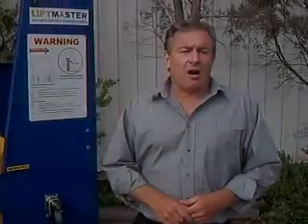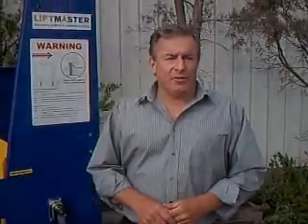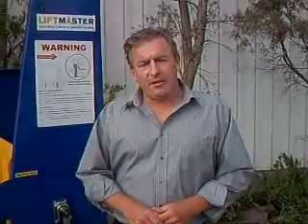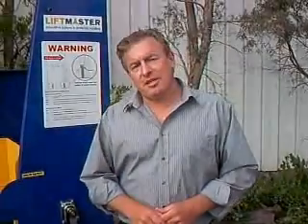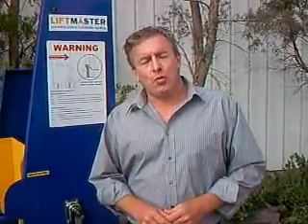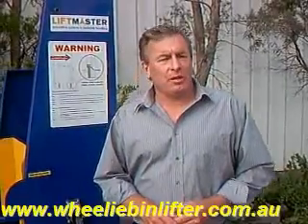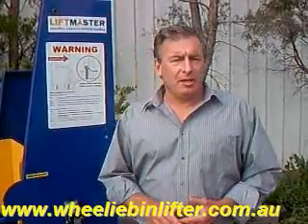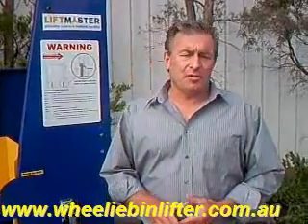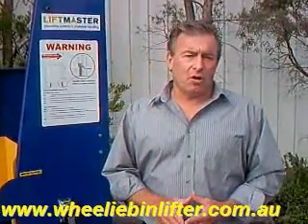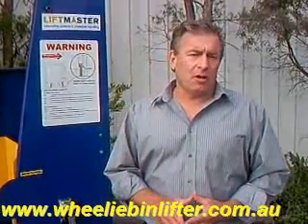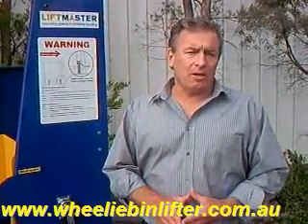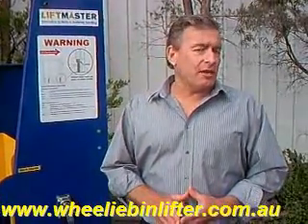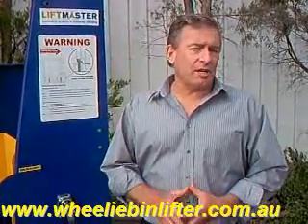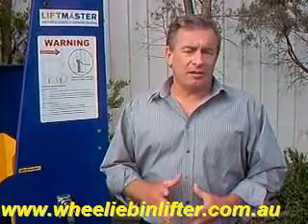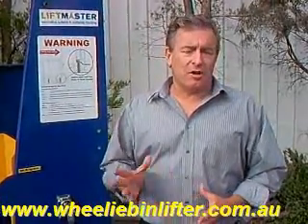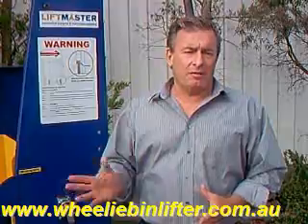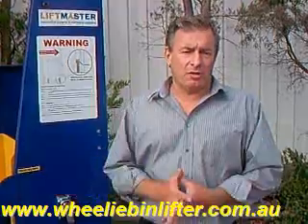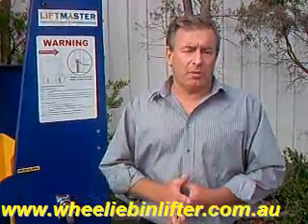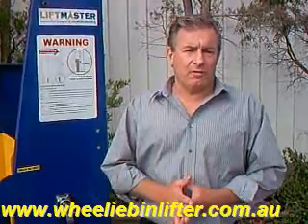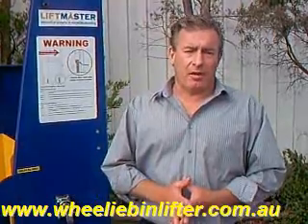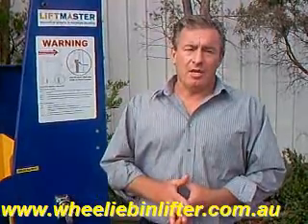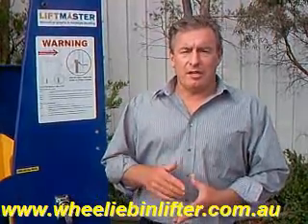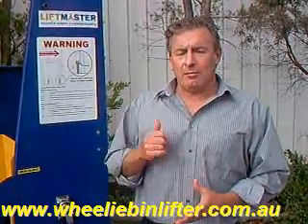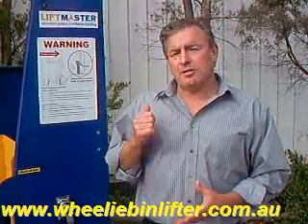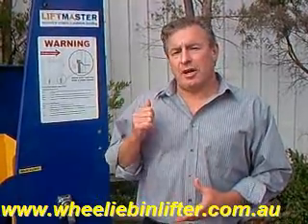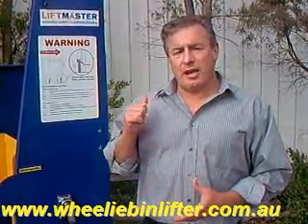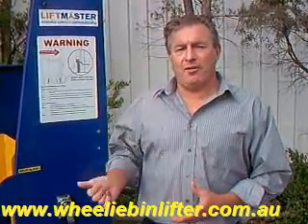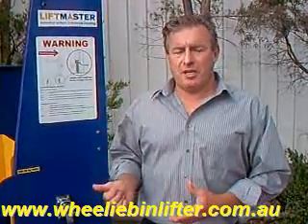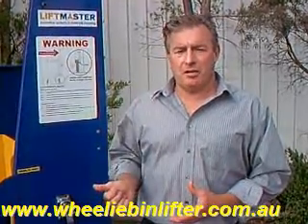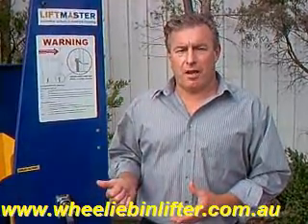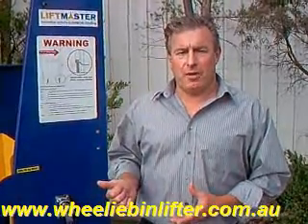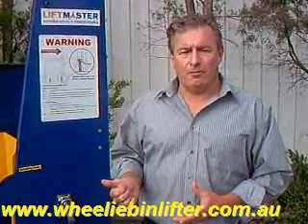Hi, Phil Davies here from wheeliebinlifter.com.au. Thanks for taking the time to have a look at this brief video. Today I'm demonstrating our 50 kilogram model.